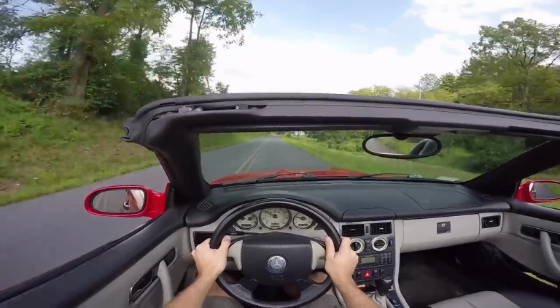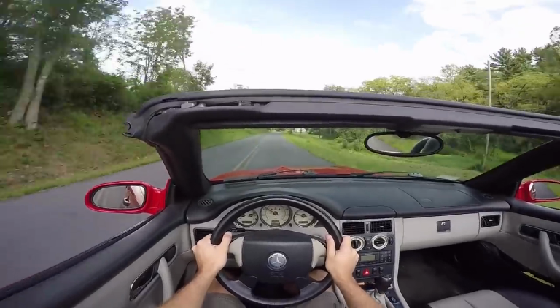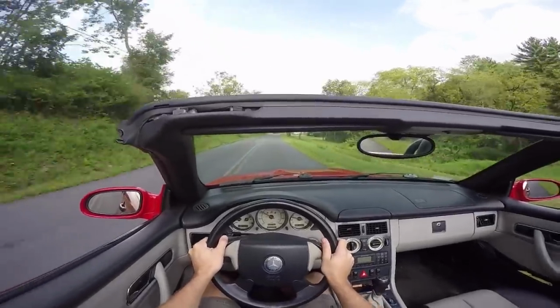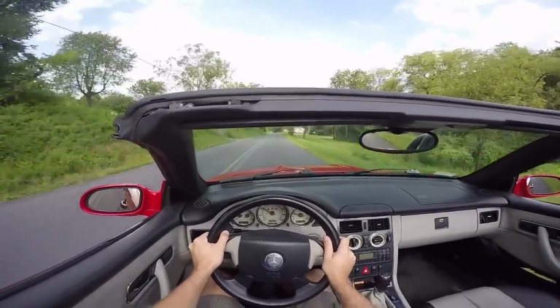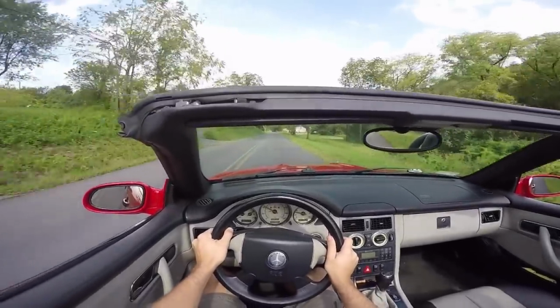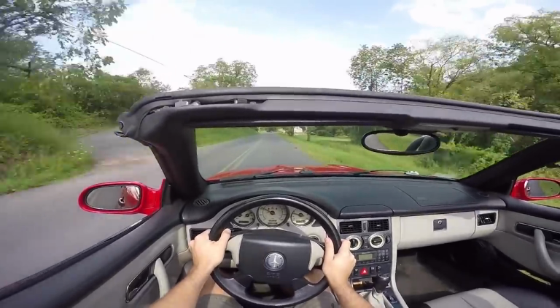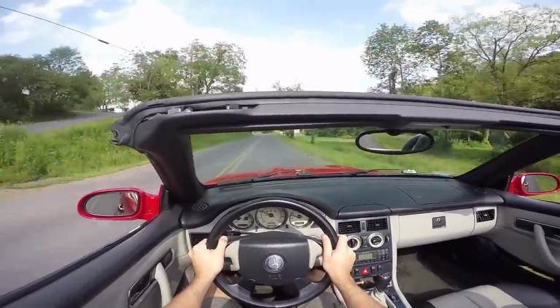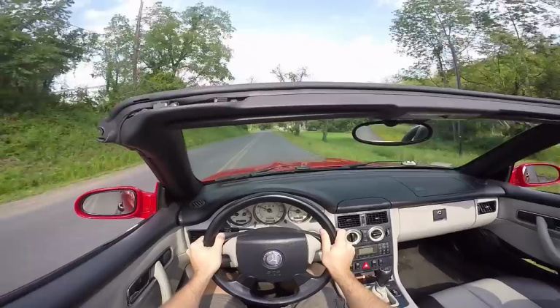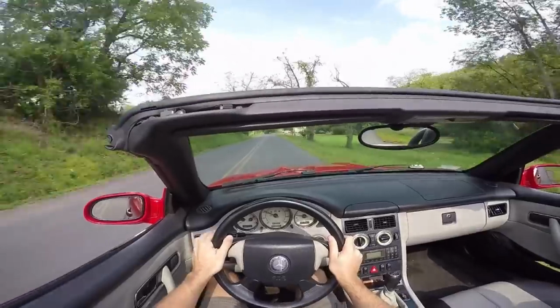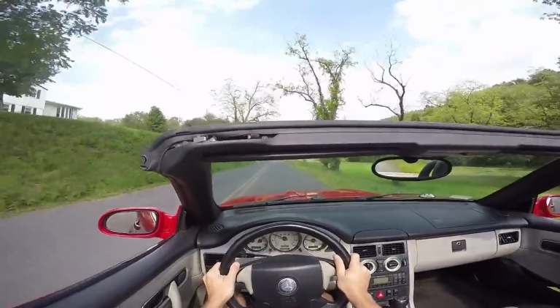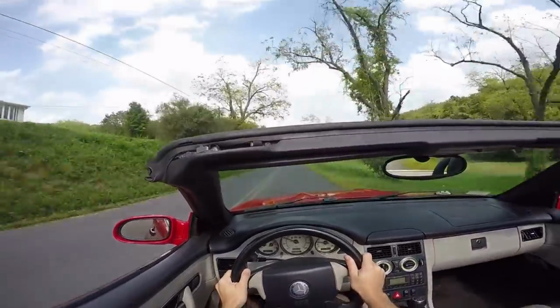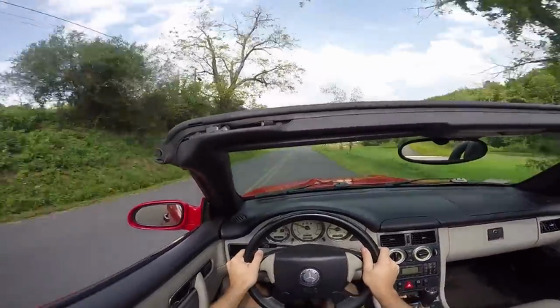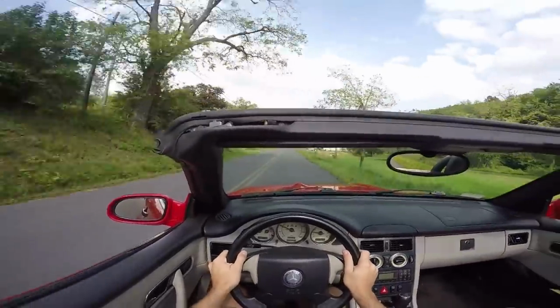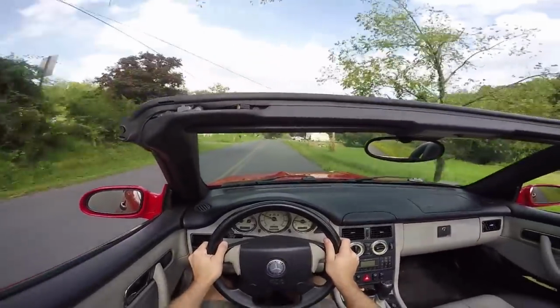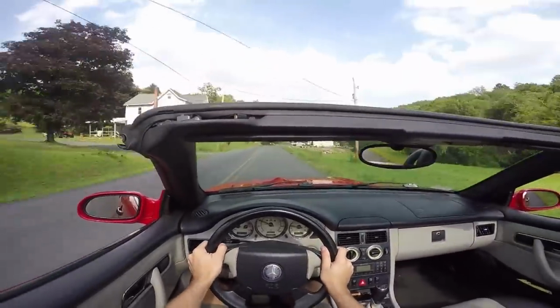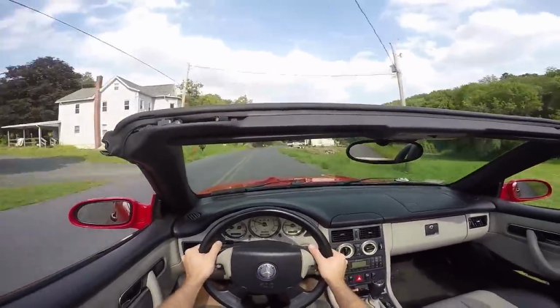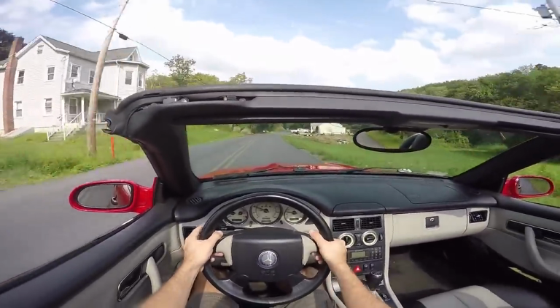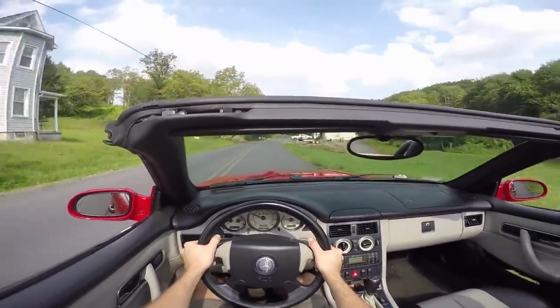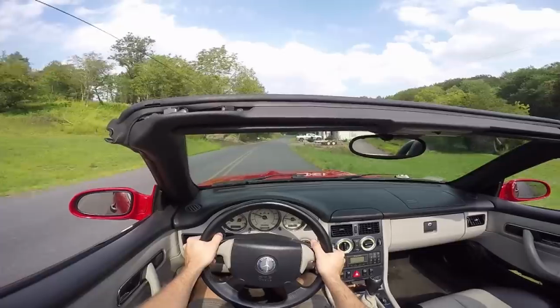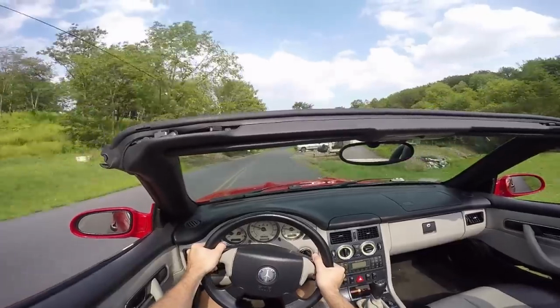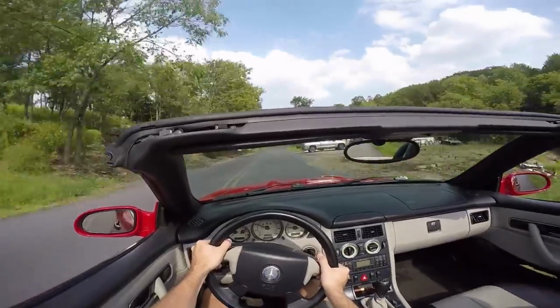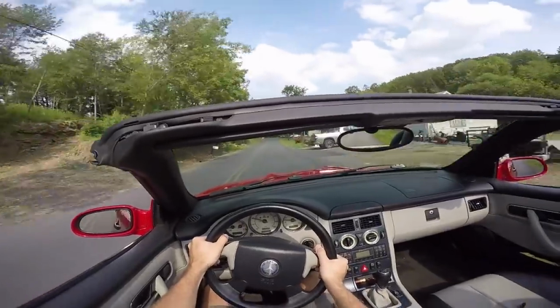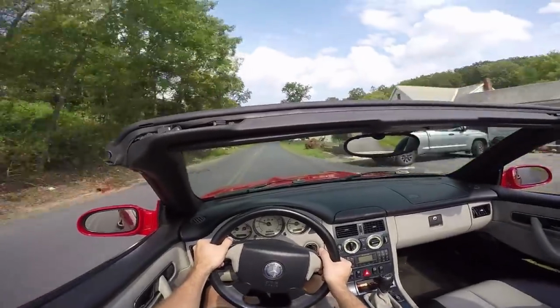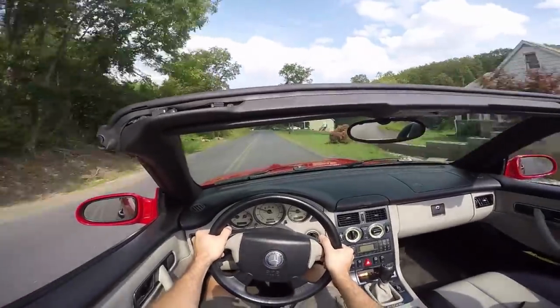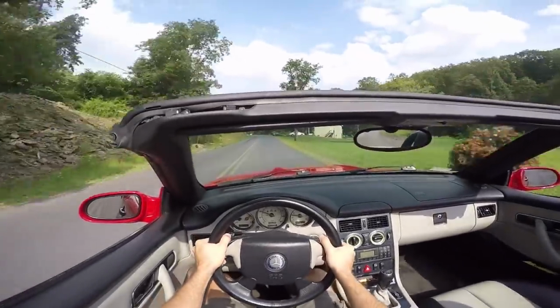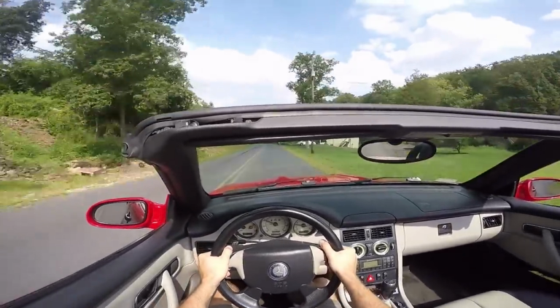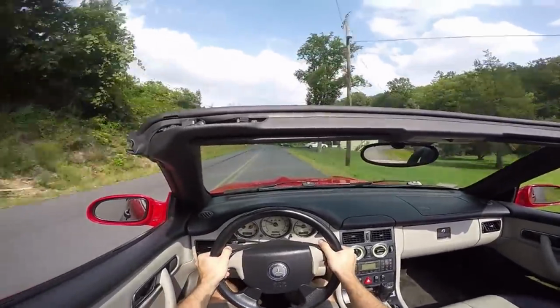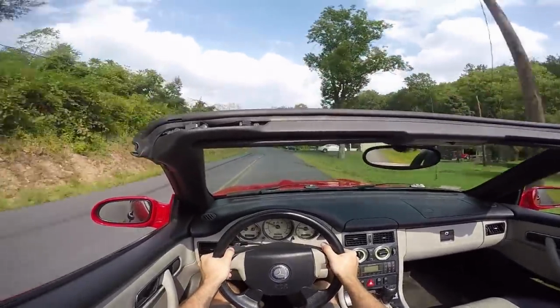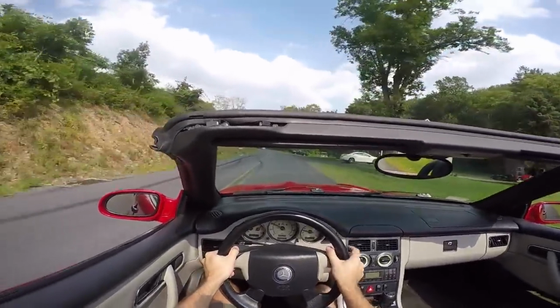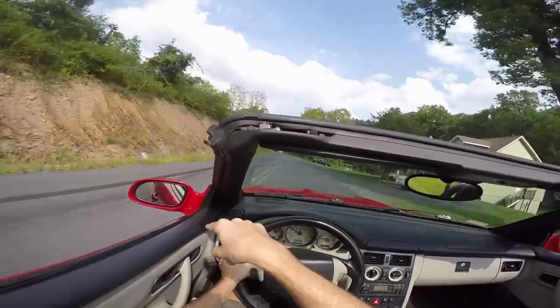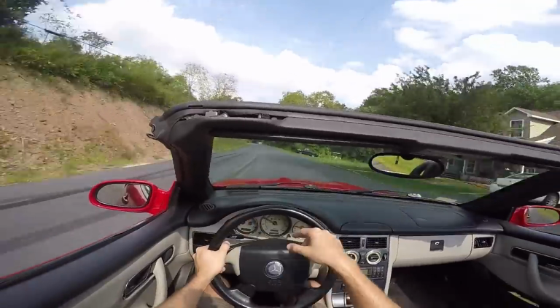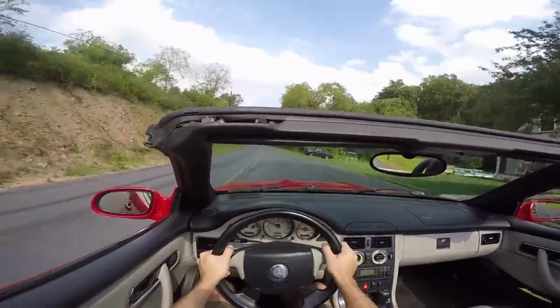If you follow RCR, this was the exact same turn that myself, Corbin Goodwin, and Dan made in the Vagabond Falcon and ended up going 10 miles an hour. This car will go a little bit faster than that.